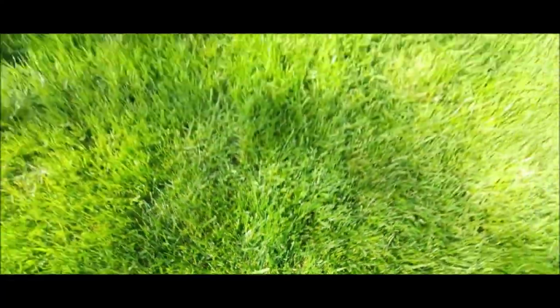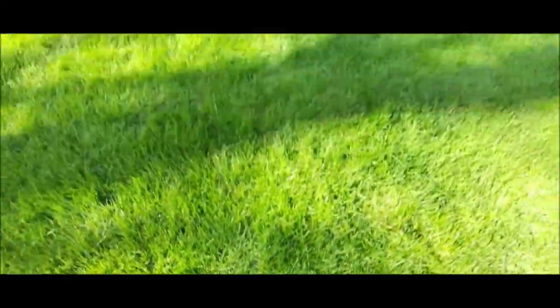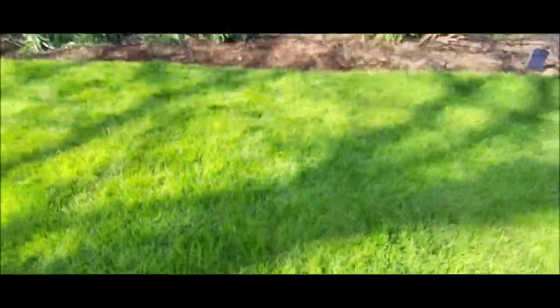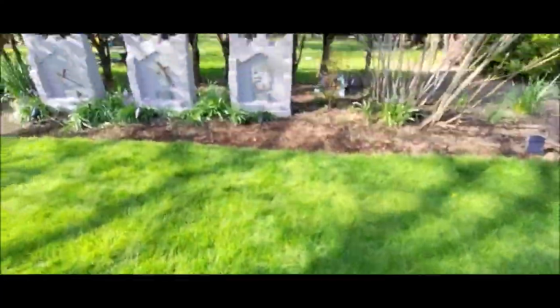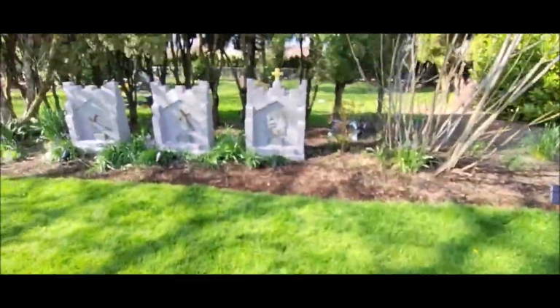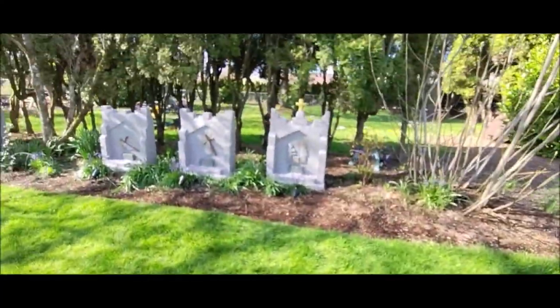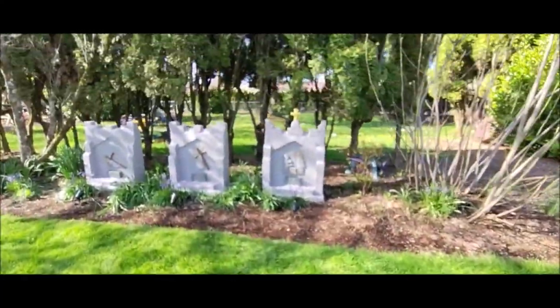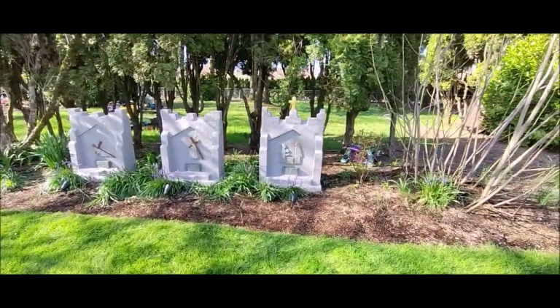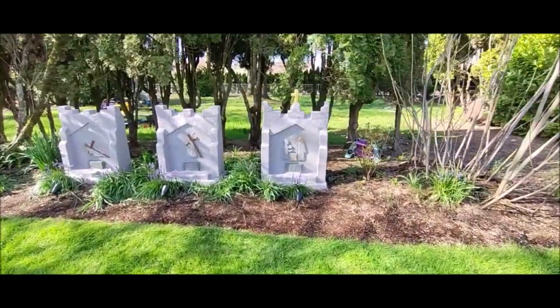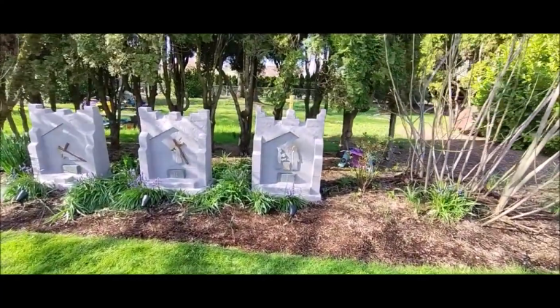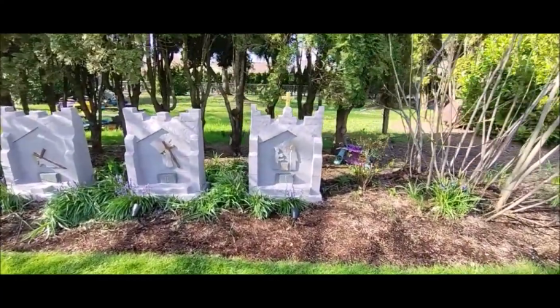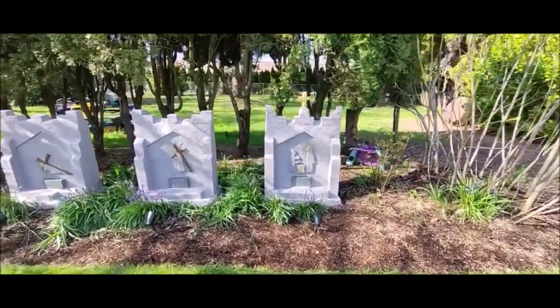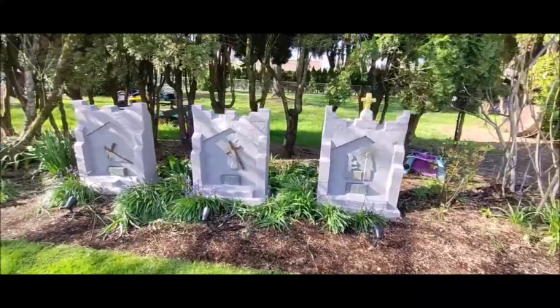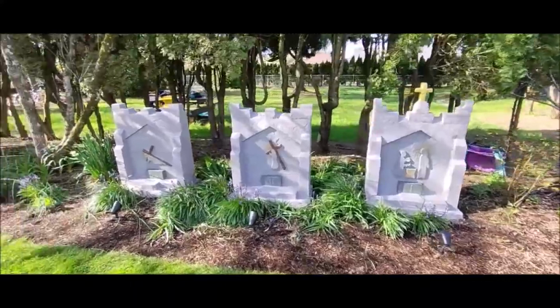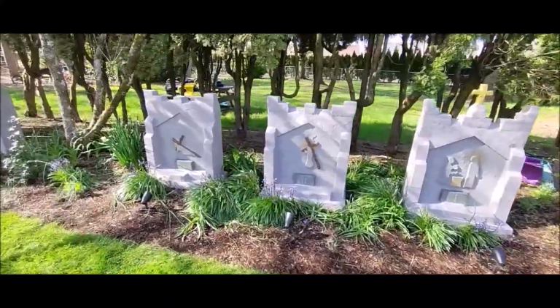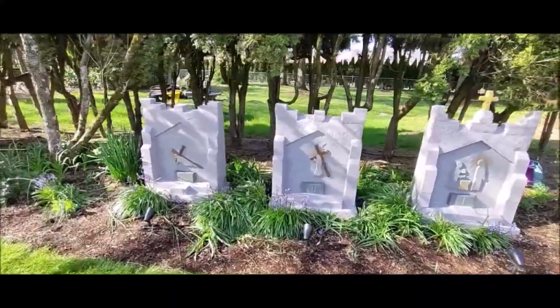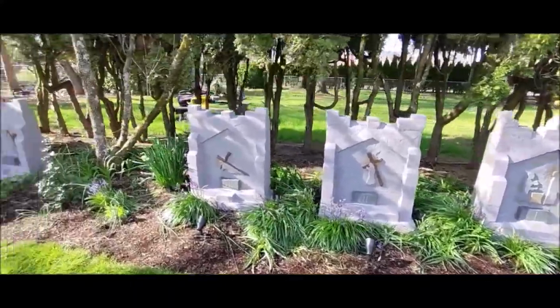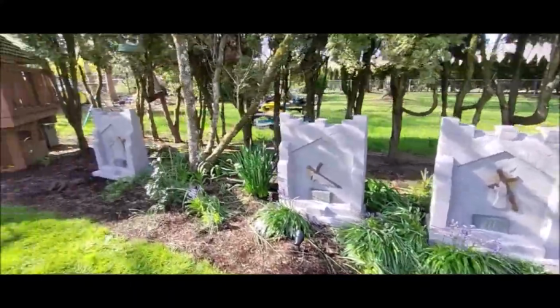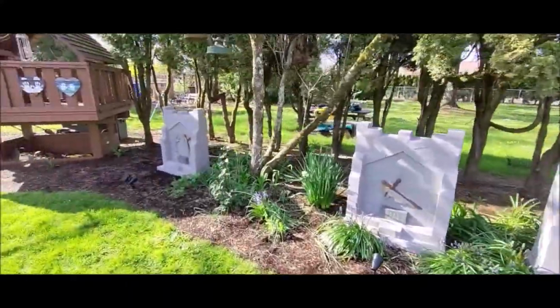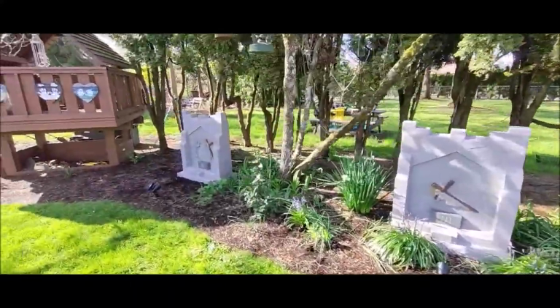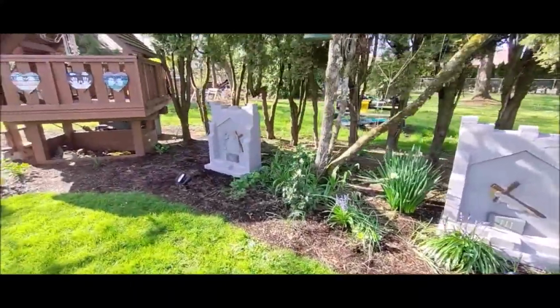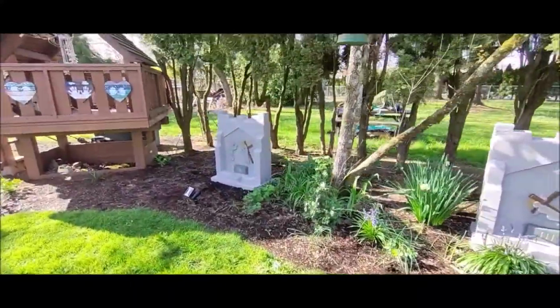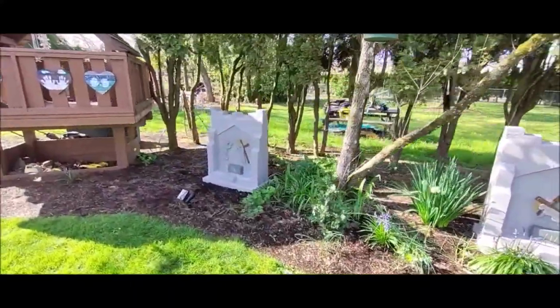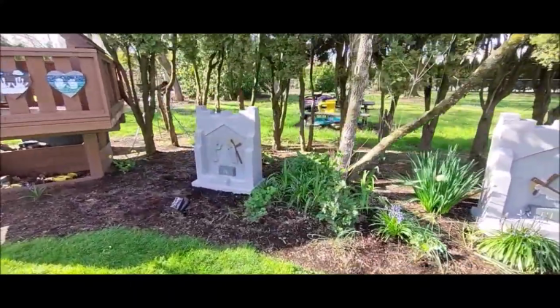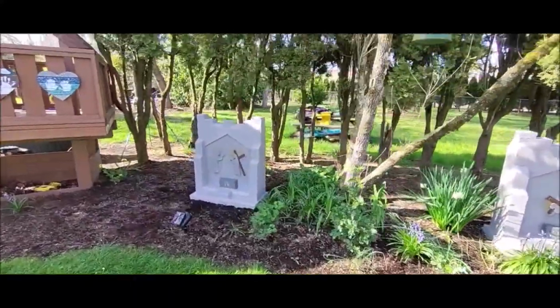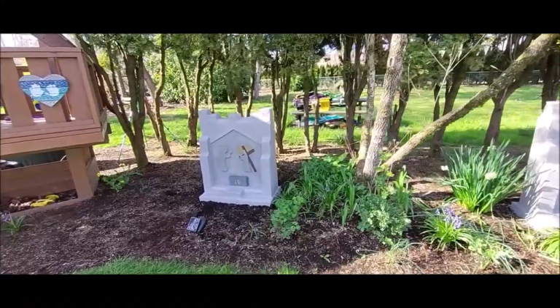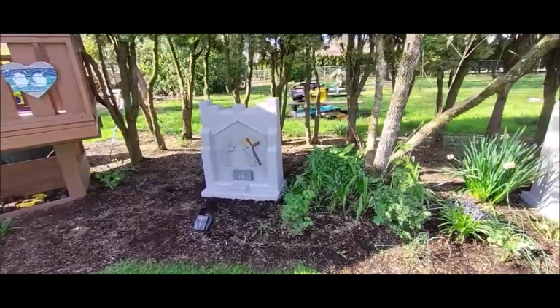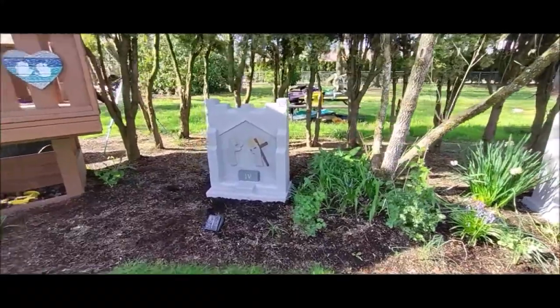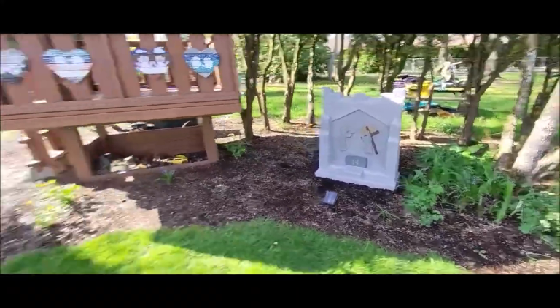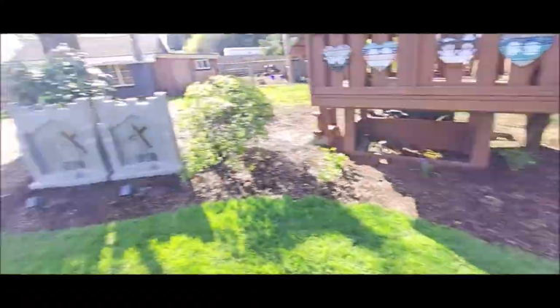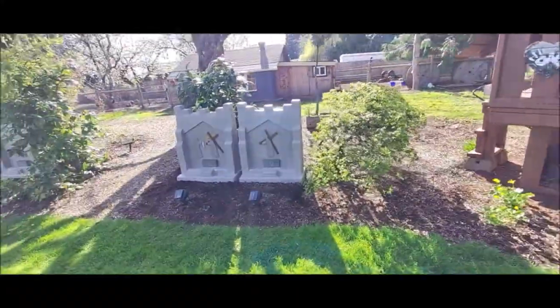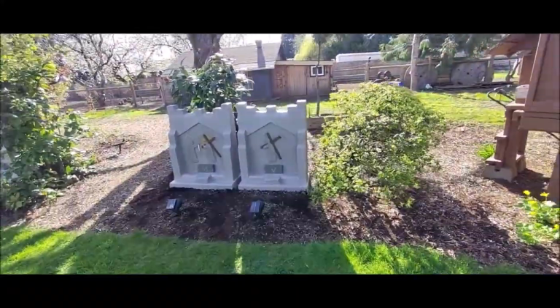So I built these Stations of the Cross shrines for a friend from church about a year and a half ago. I didn't film the process, but I figured I could at least return and get footage of them and then discuss how I built them.